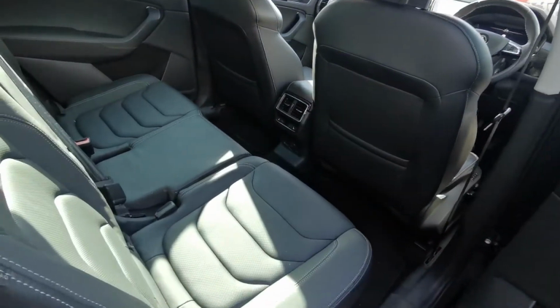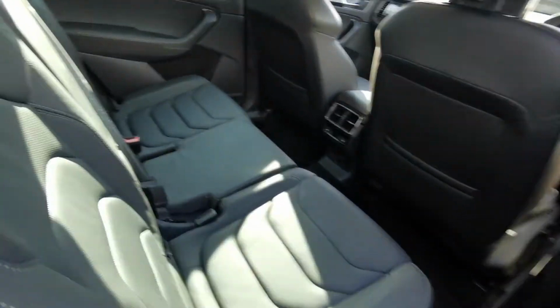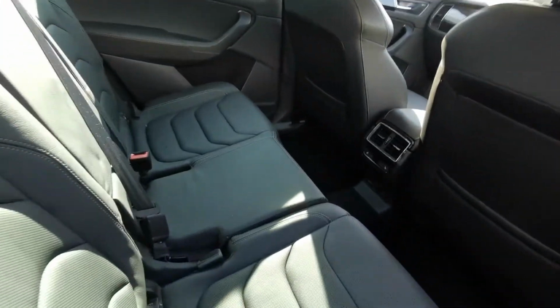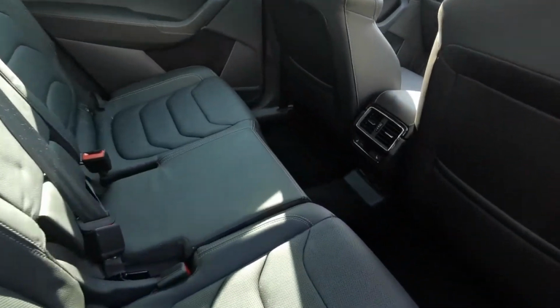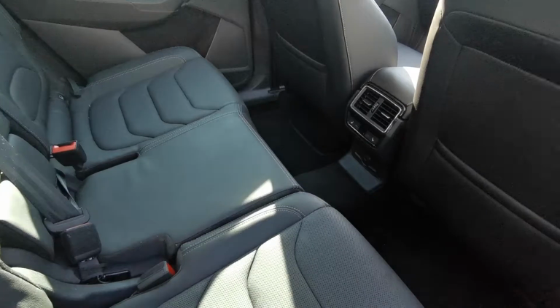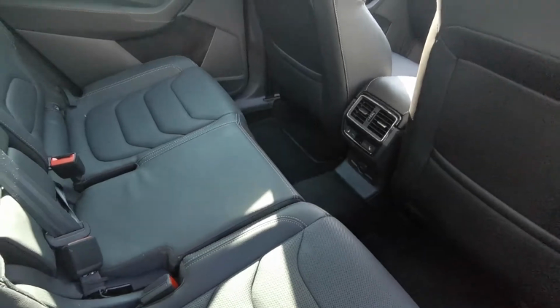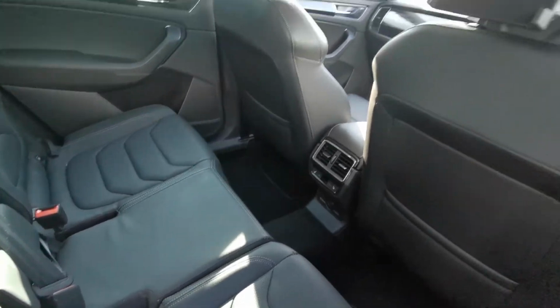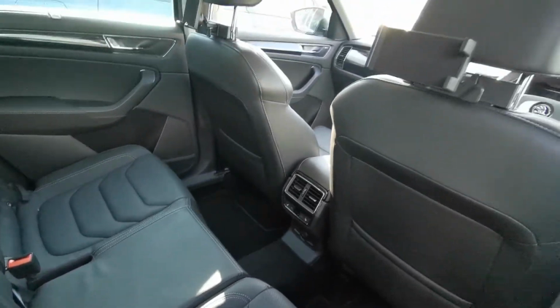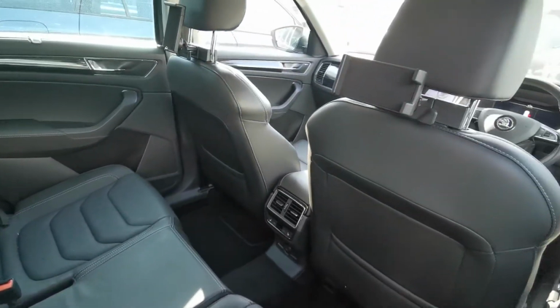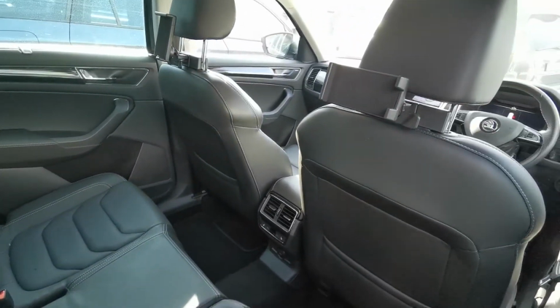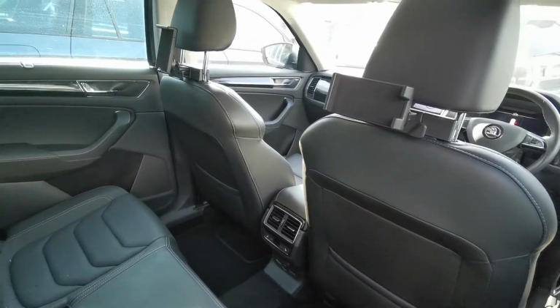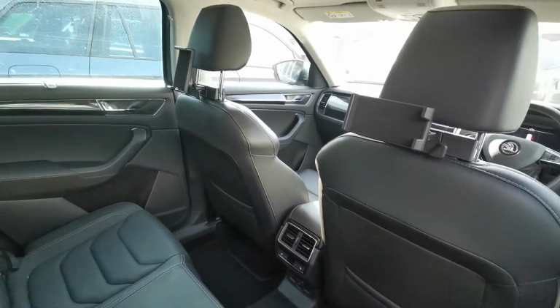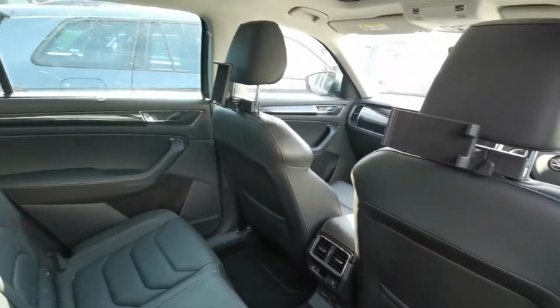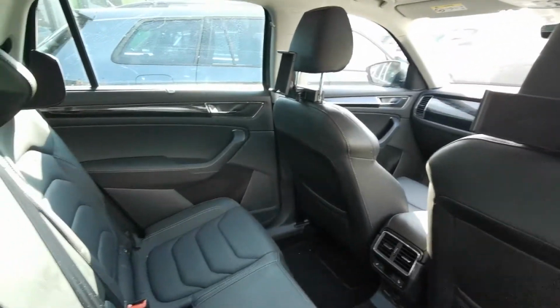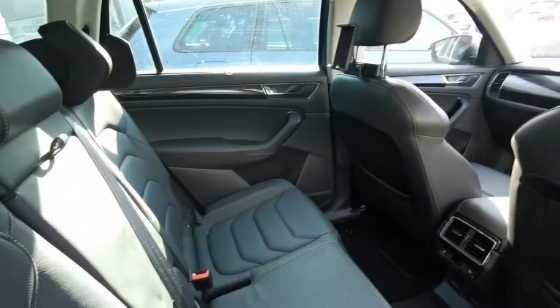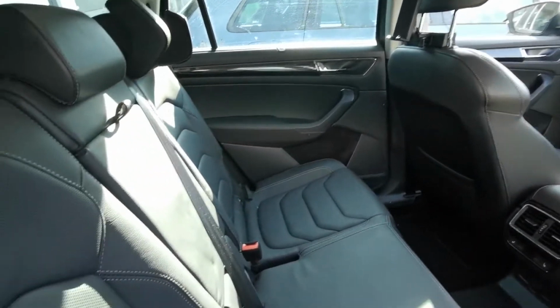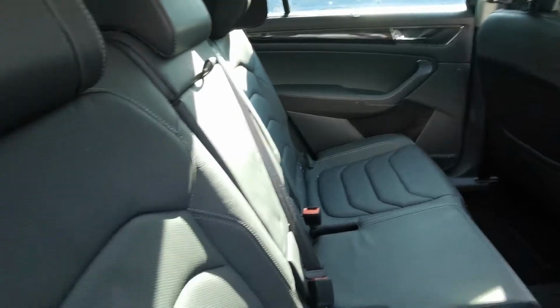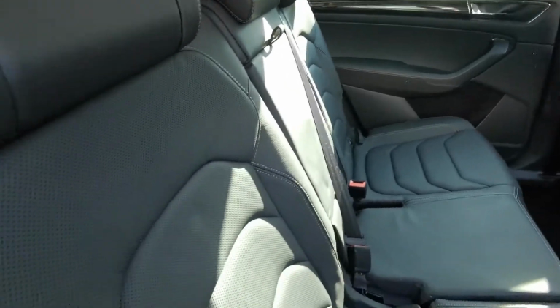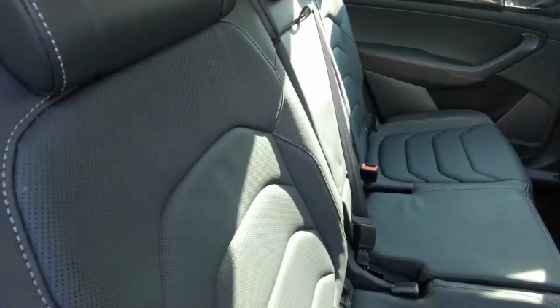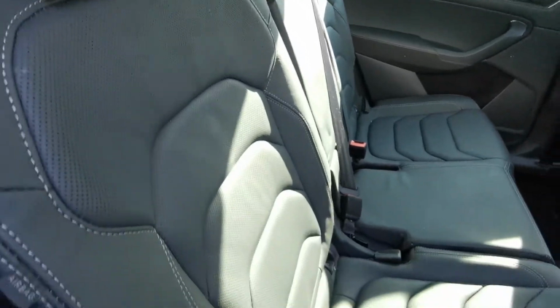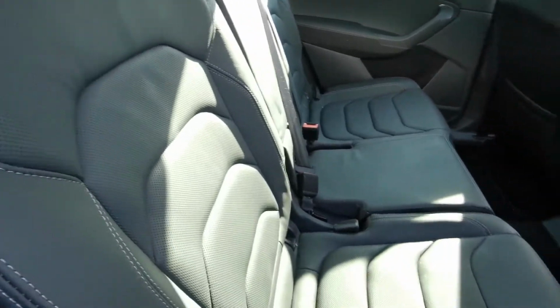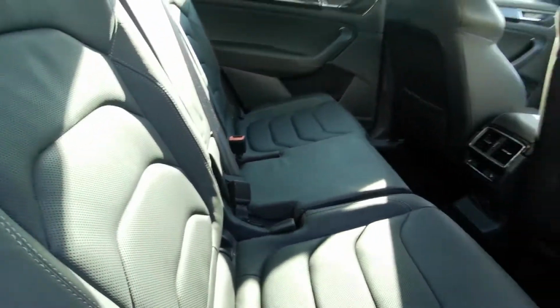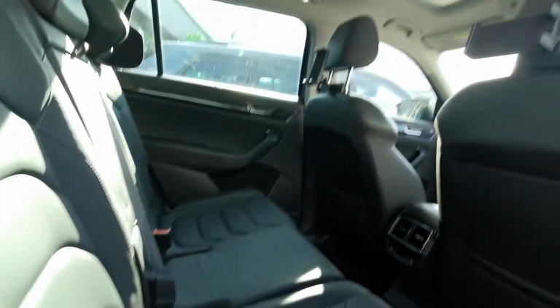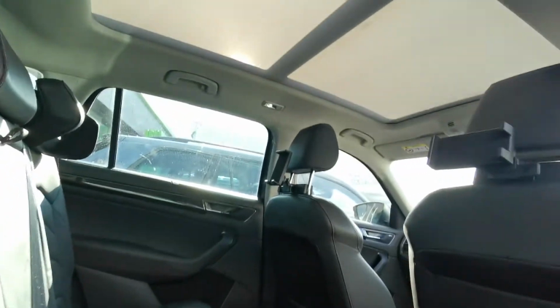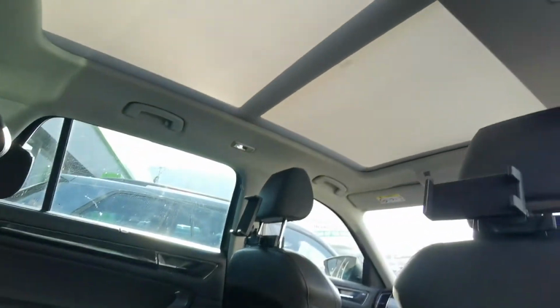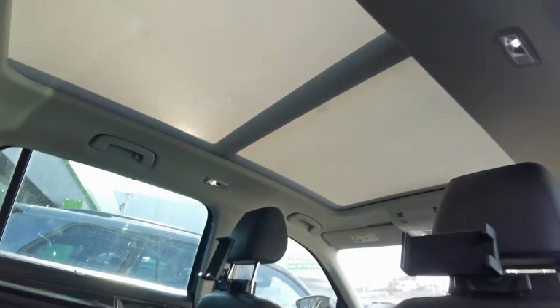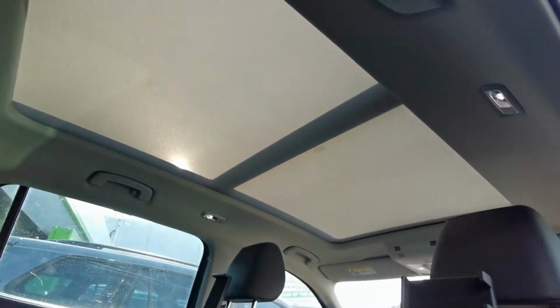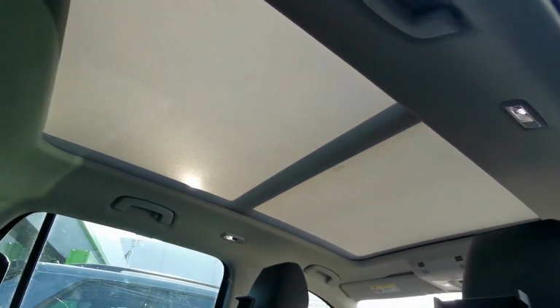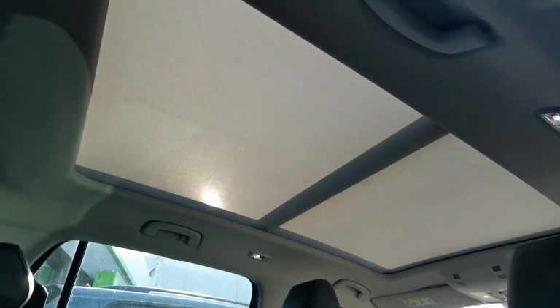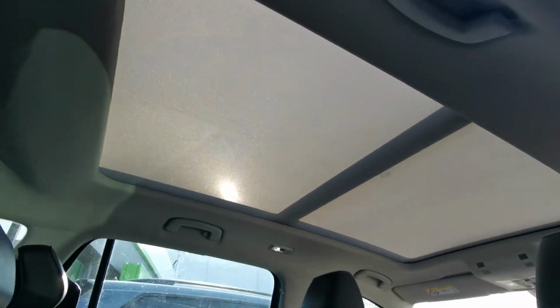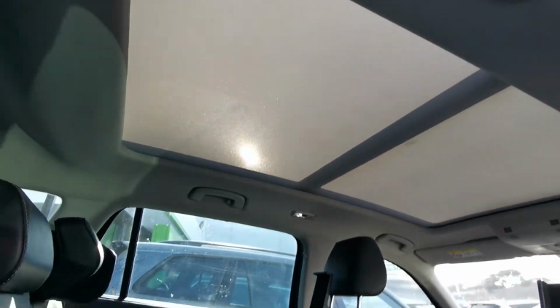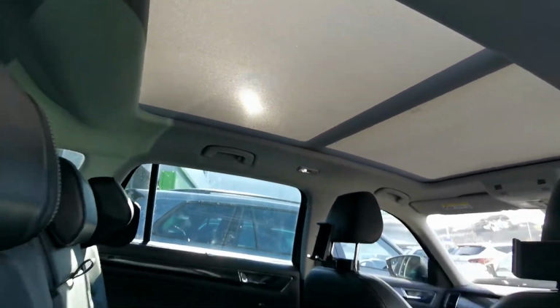Rear heated seats, 12 volts, third zone of climate control, iPad holders, beautiful leather seats, sunroof extending all the way to the back — the blind is closed on the sunroof currently.